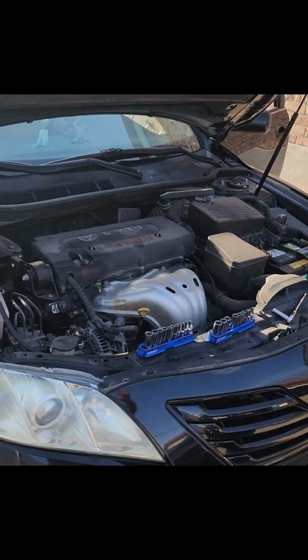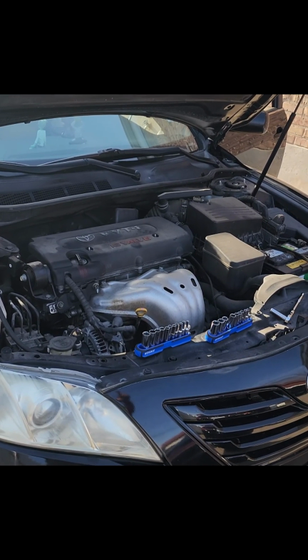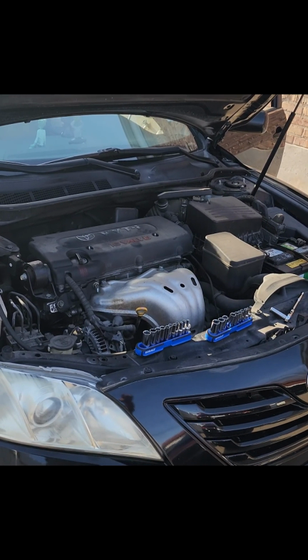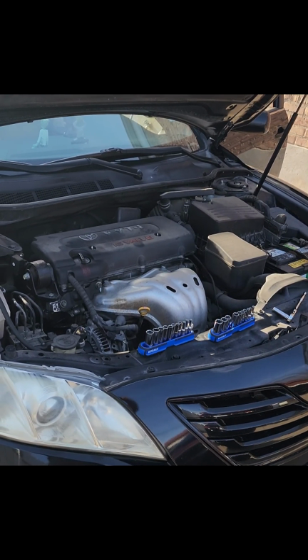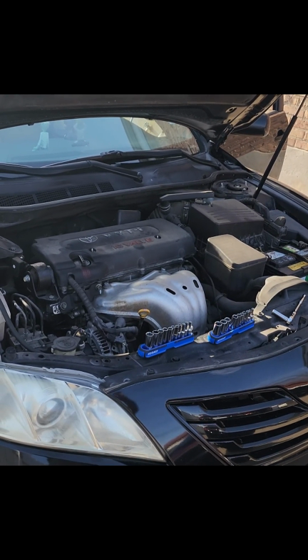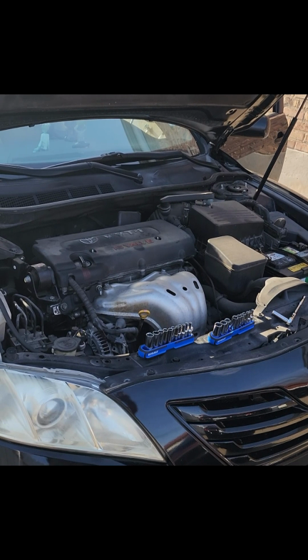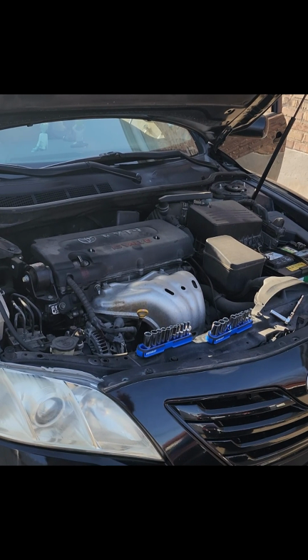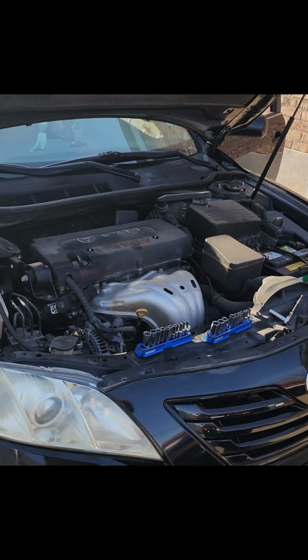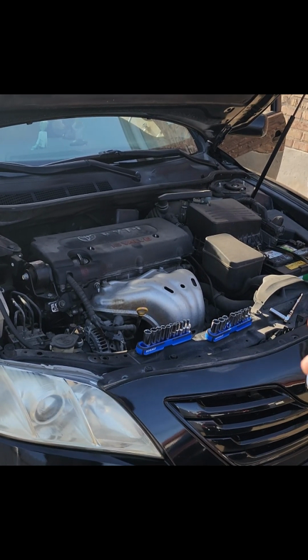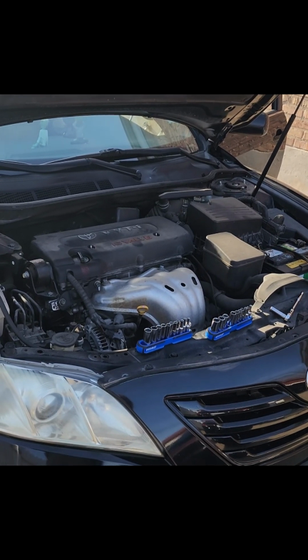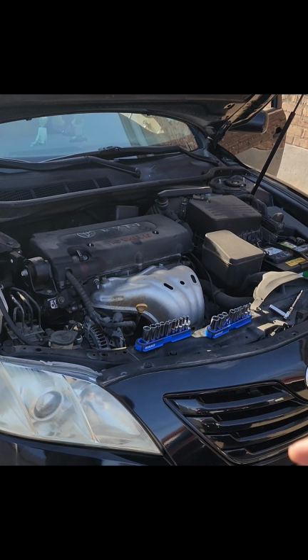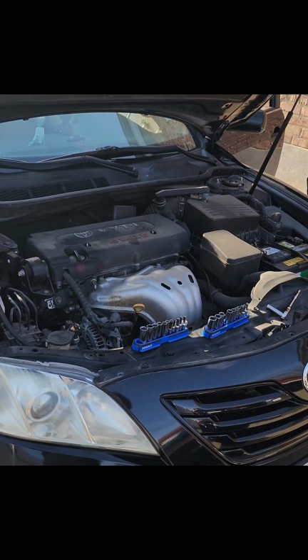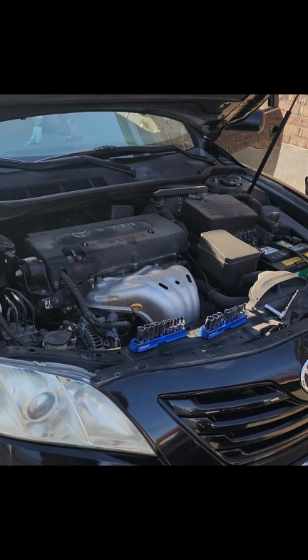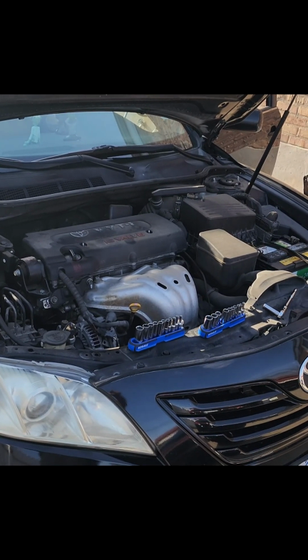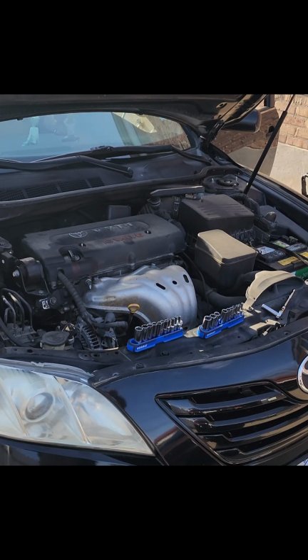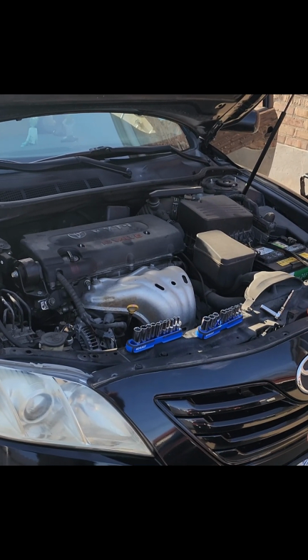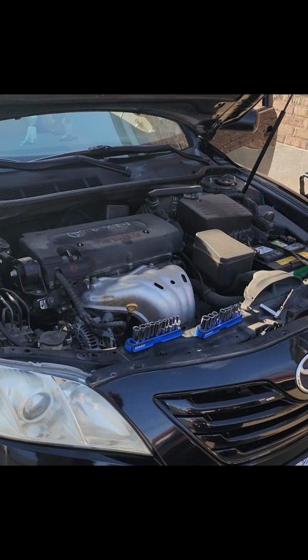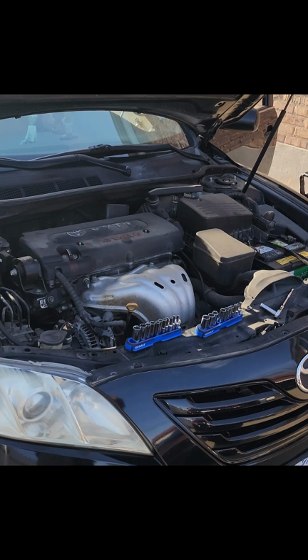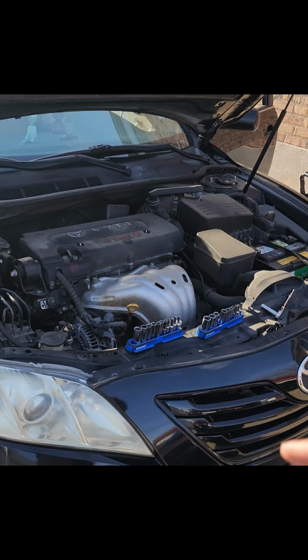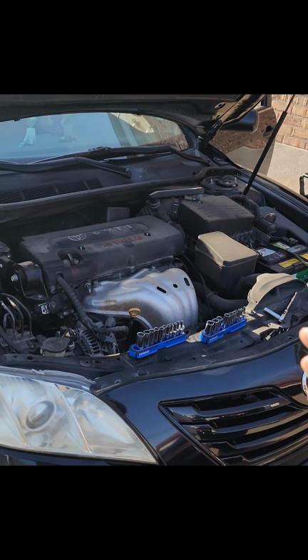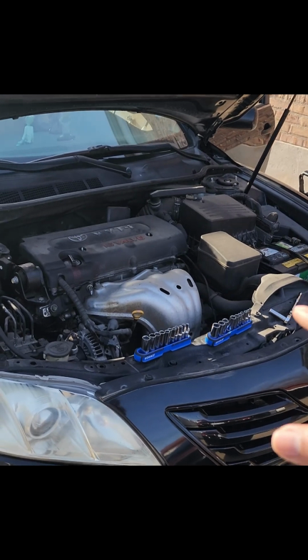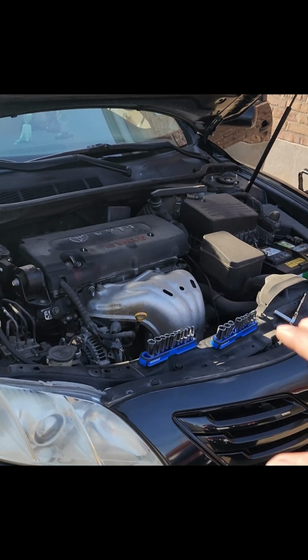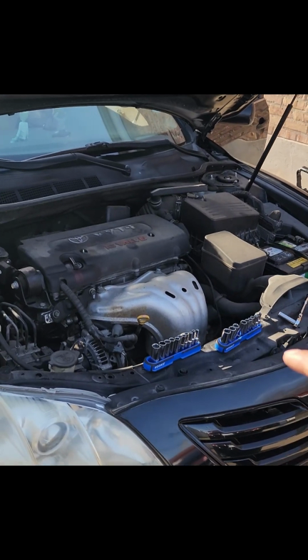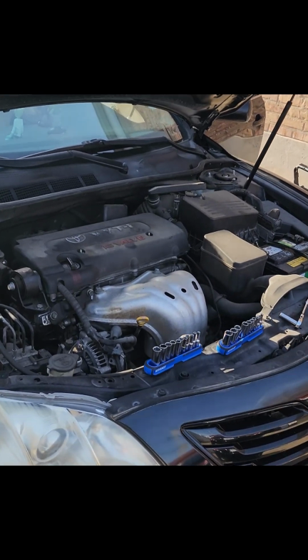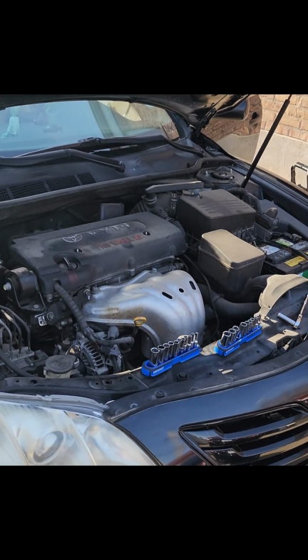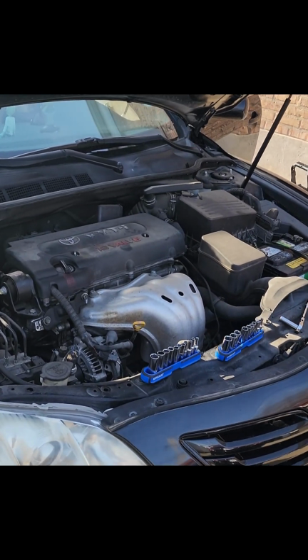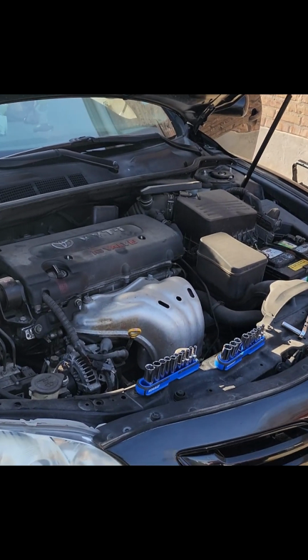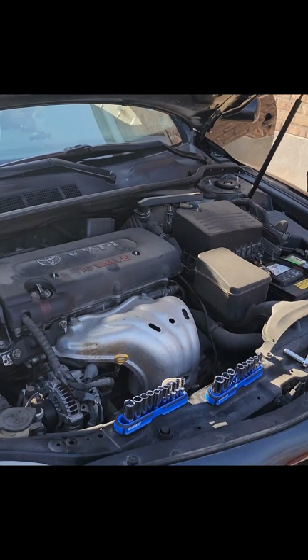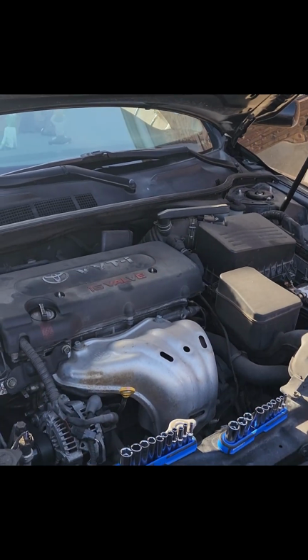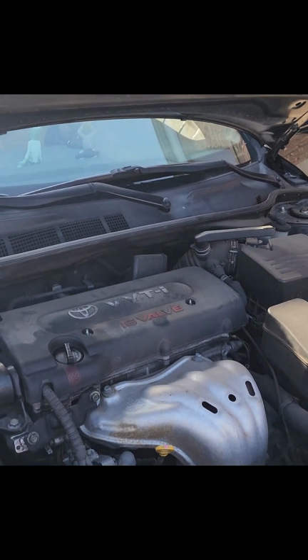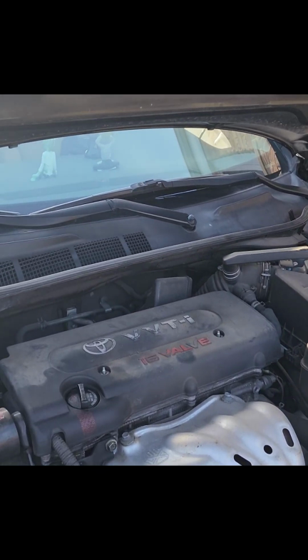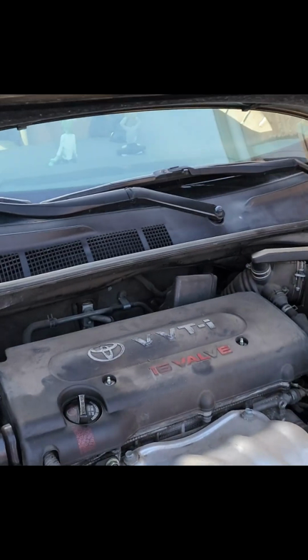Per my customer's report, this Toyota Camry has been to two shops and a dealership. At one of those they replaced the spark plugs and the coilovers during an oil change. She stated that the check engine light came on and then went off.